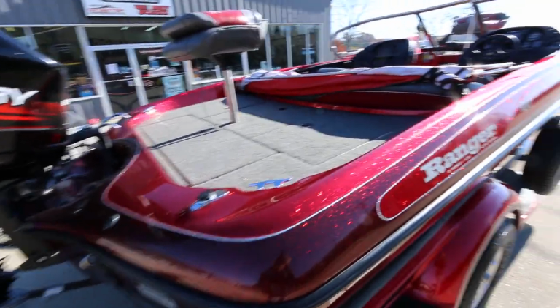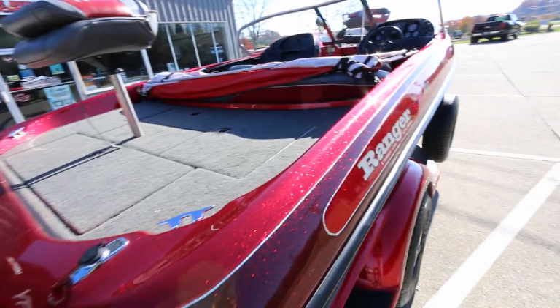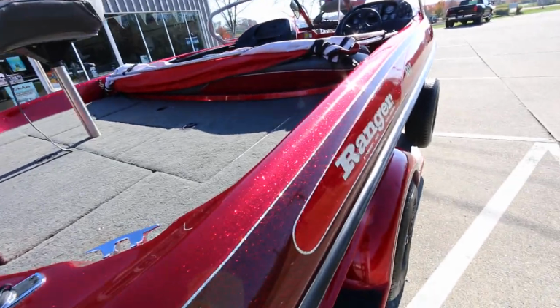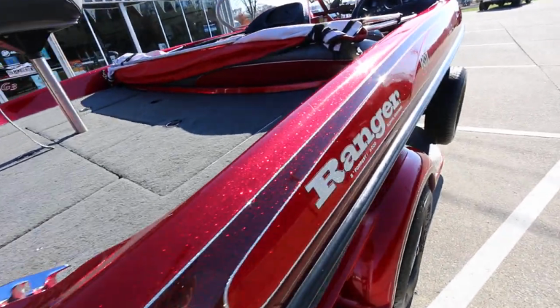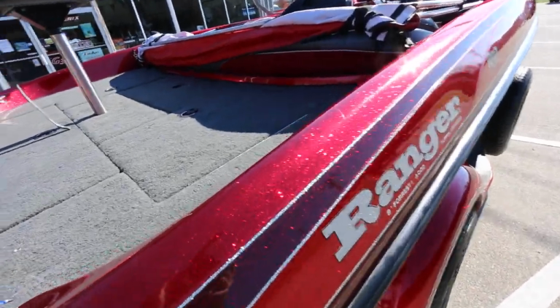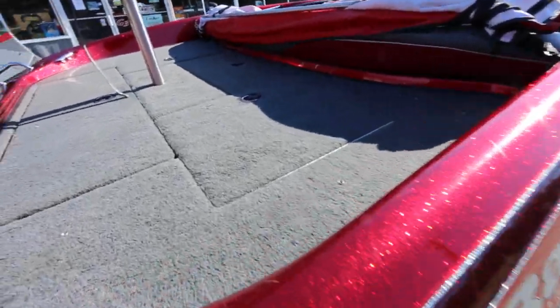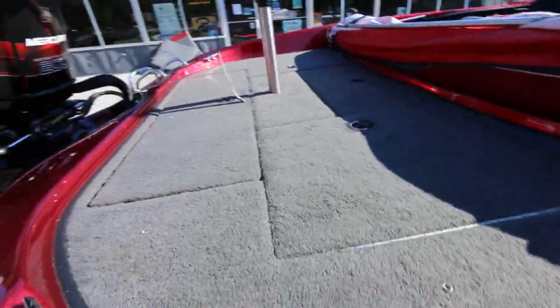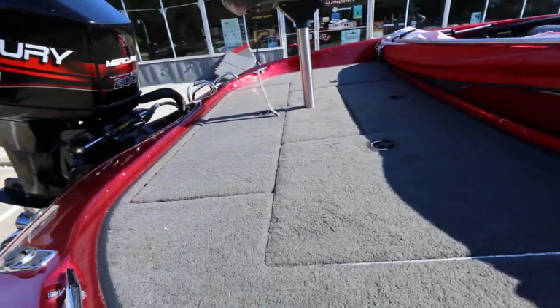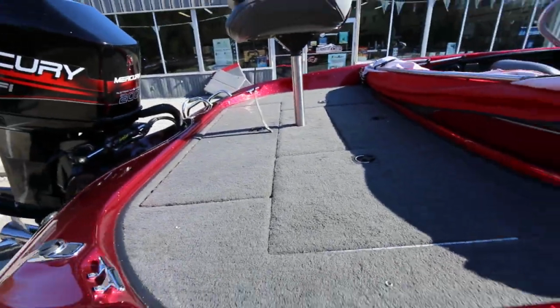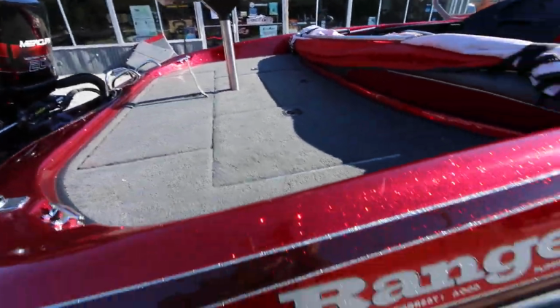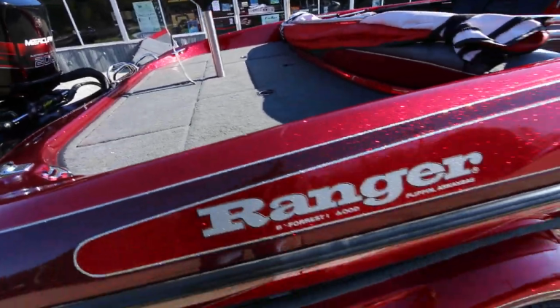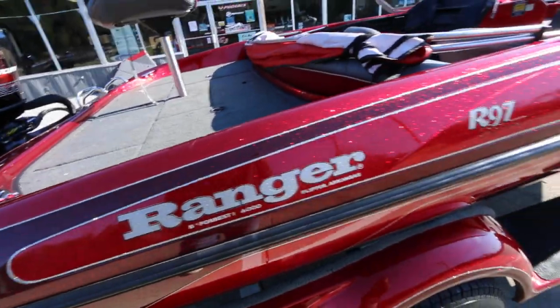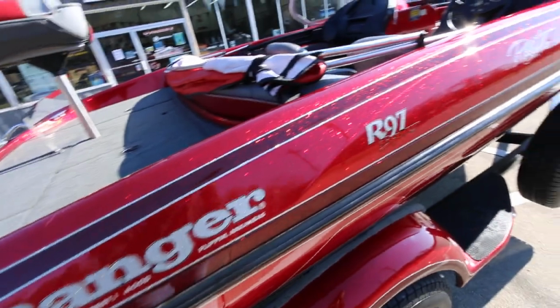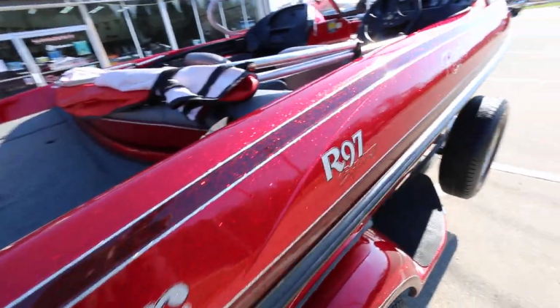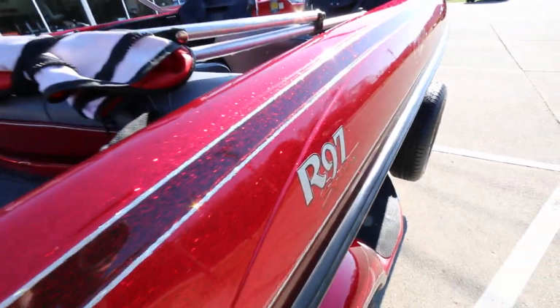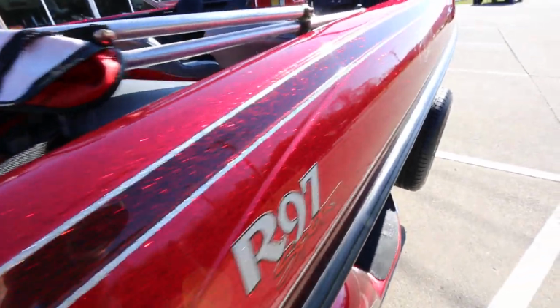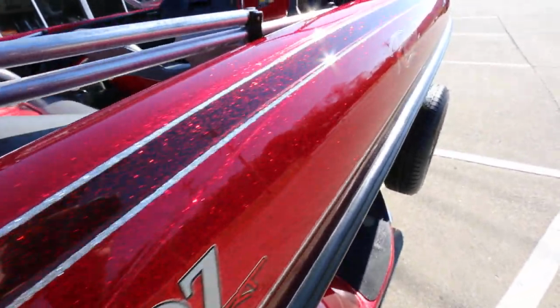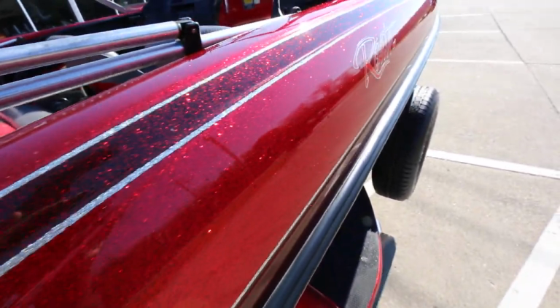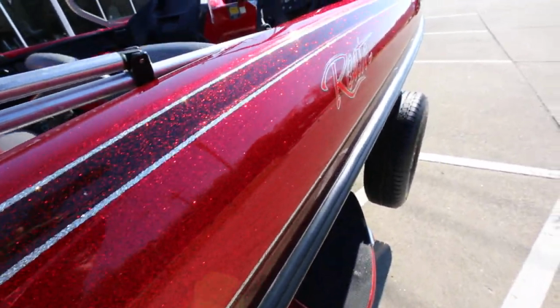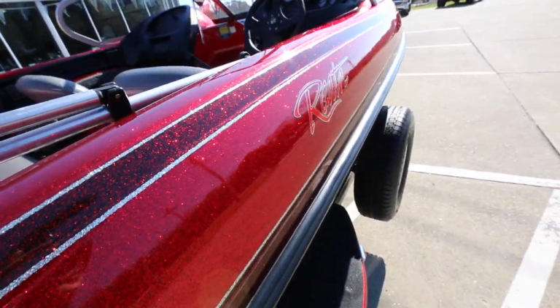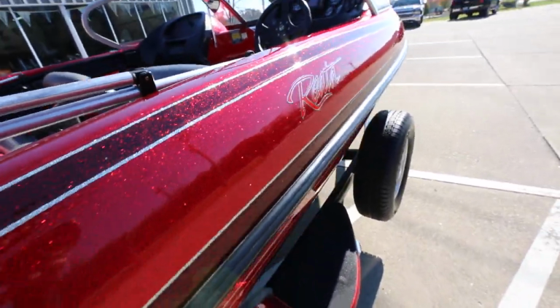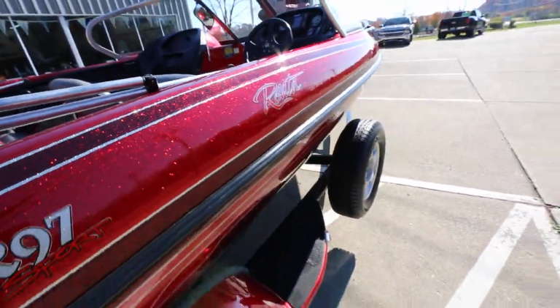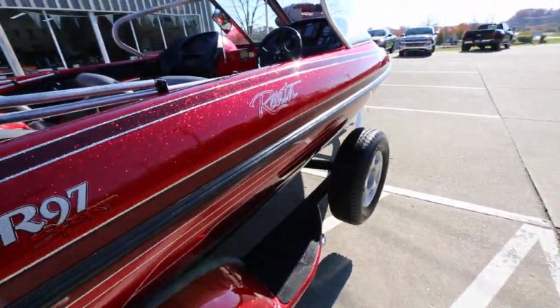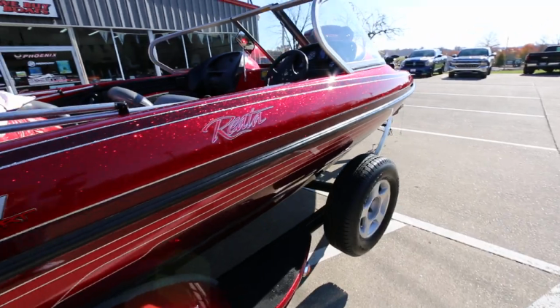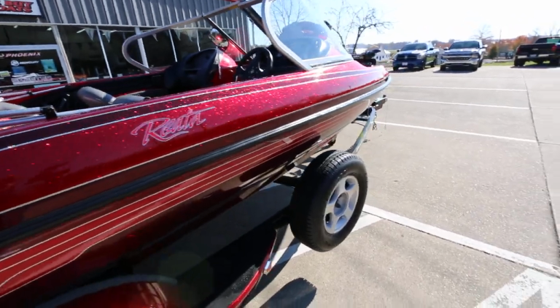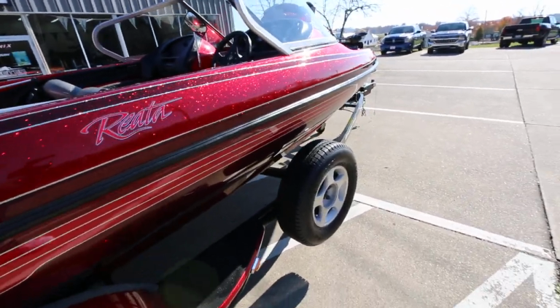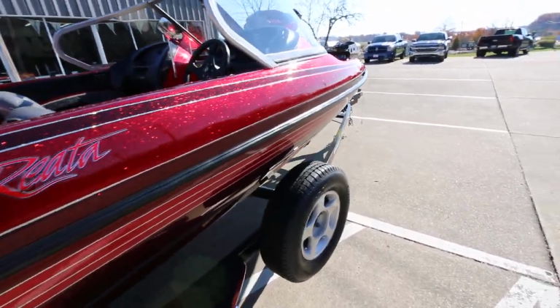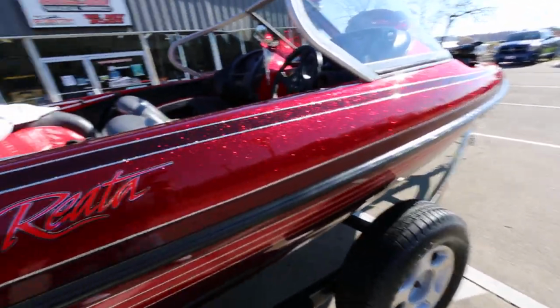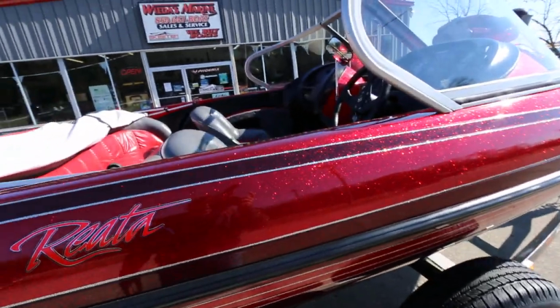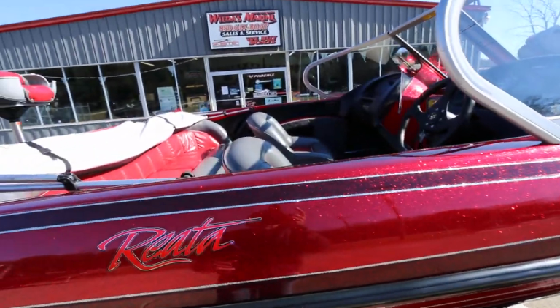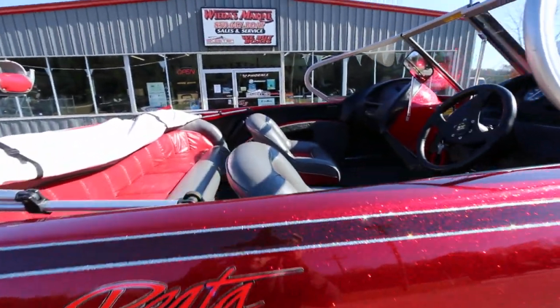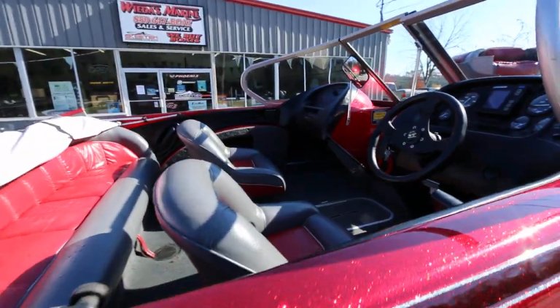Taking a look at the condition of this boat, it's in very good condition for its year. I'm going to give you a good shot of this gel coat — very good condition and it was maintained well. That's honestly what you need to look for when you're buying a used boat.